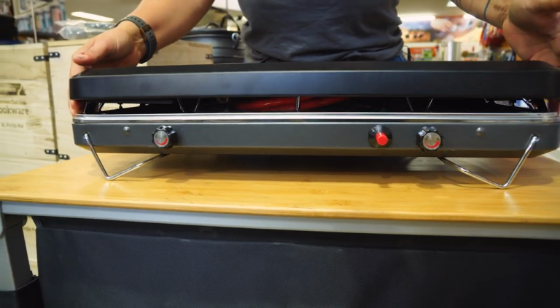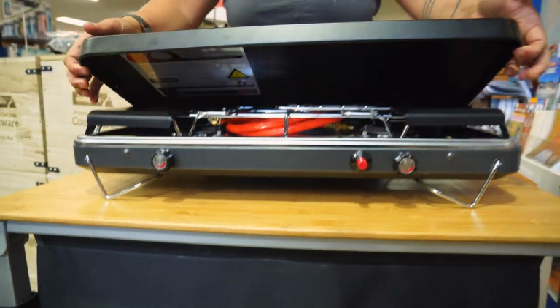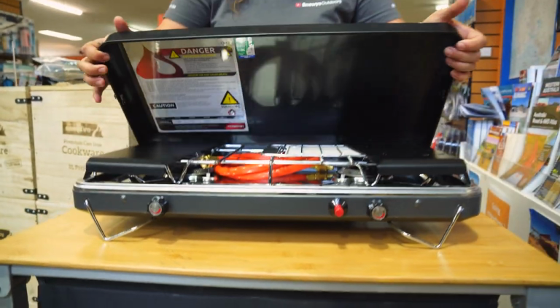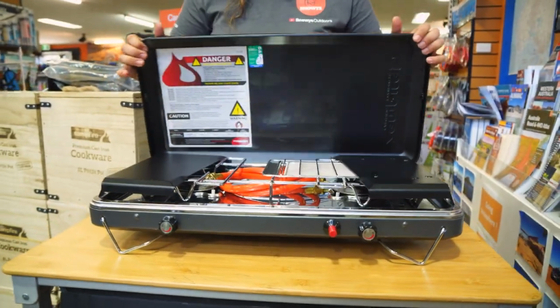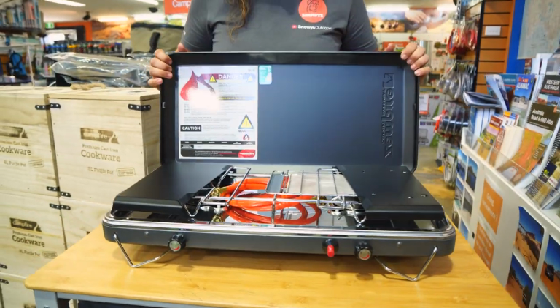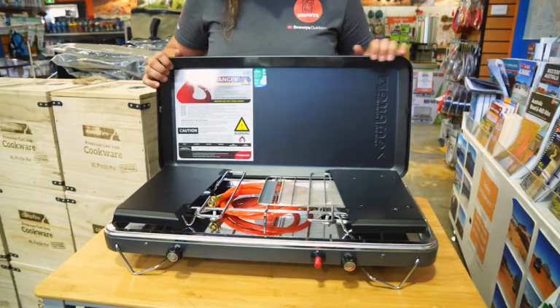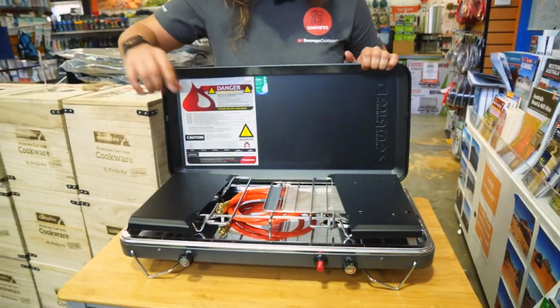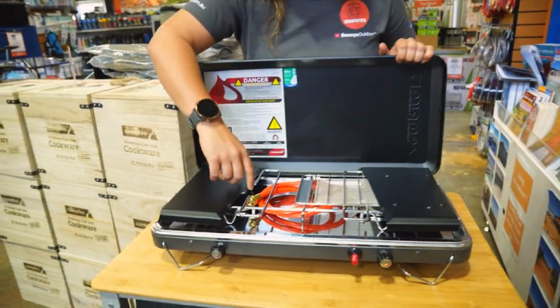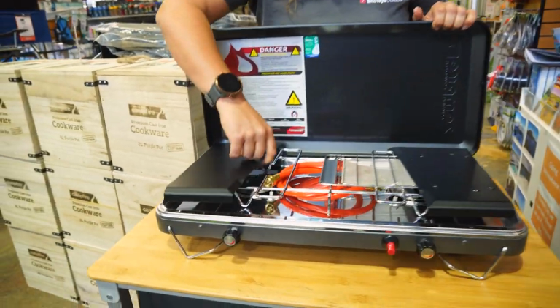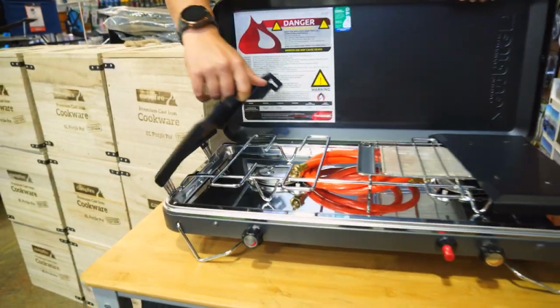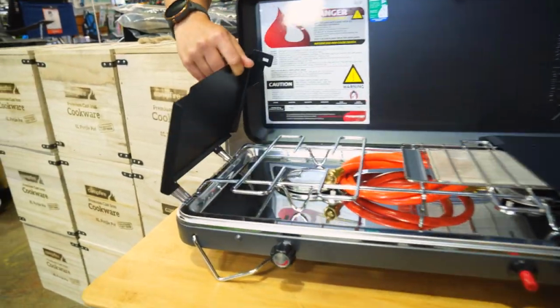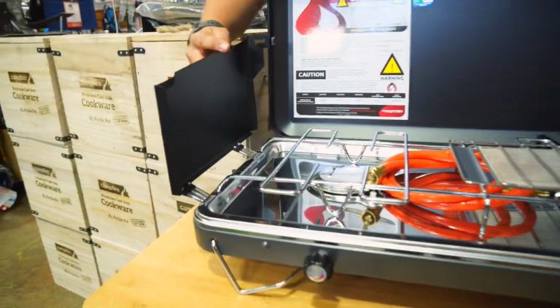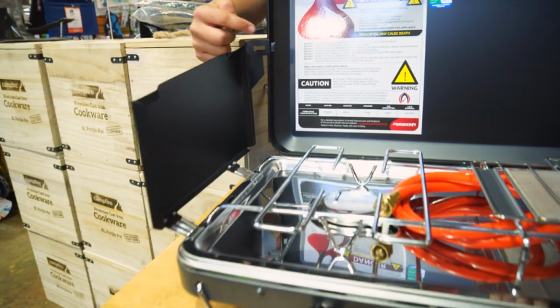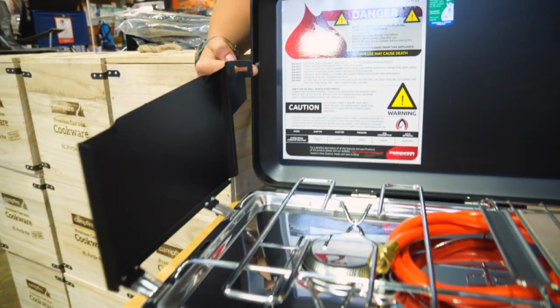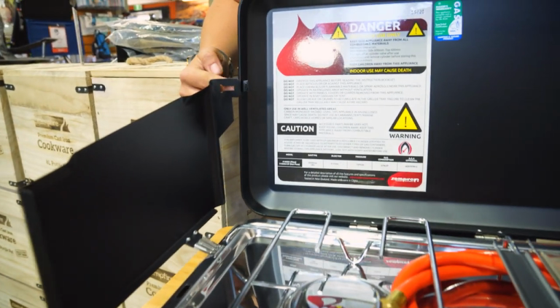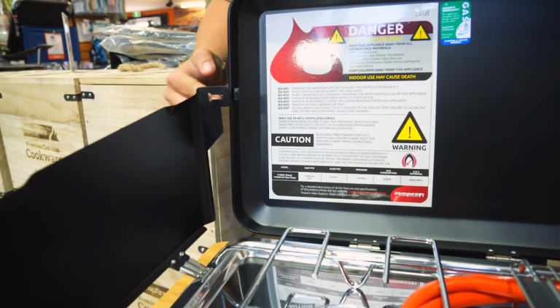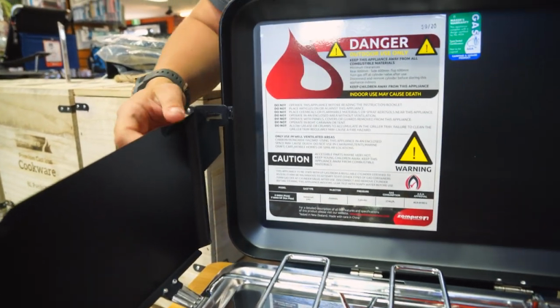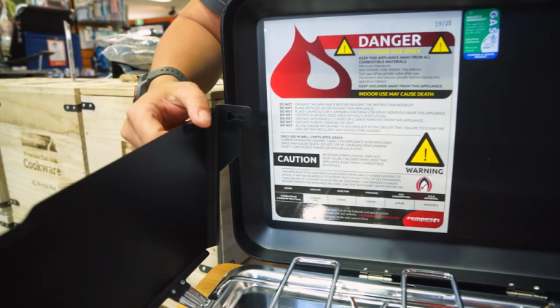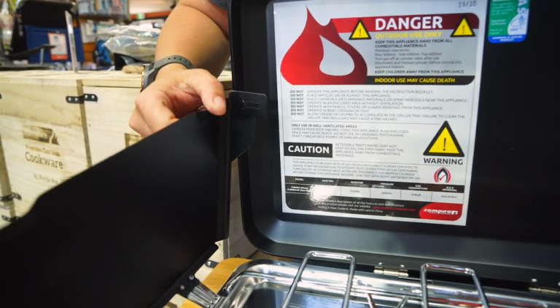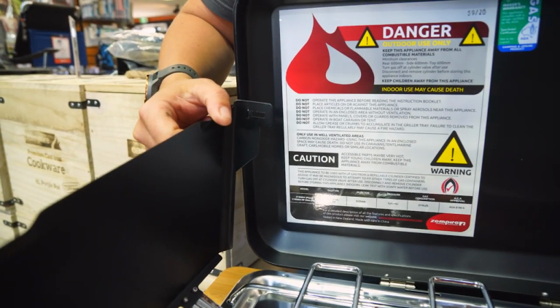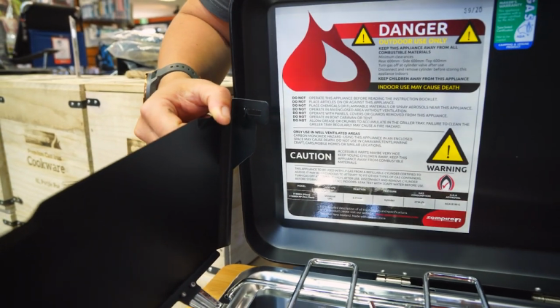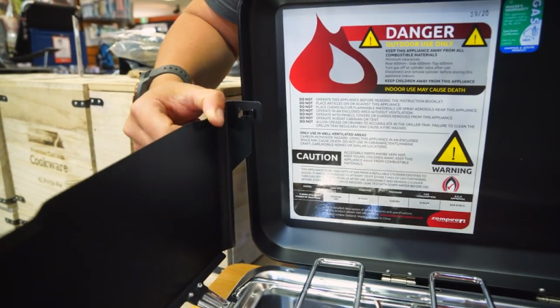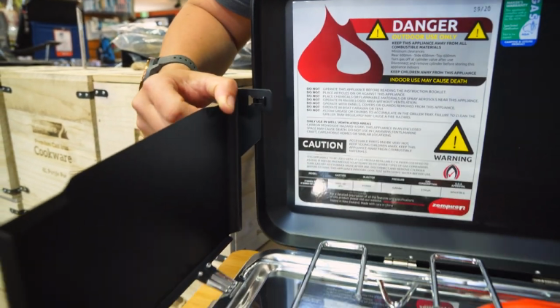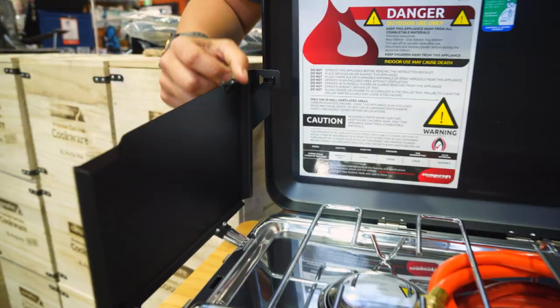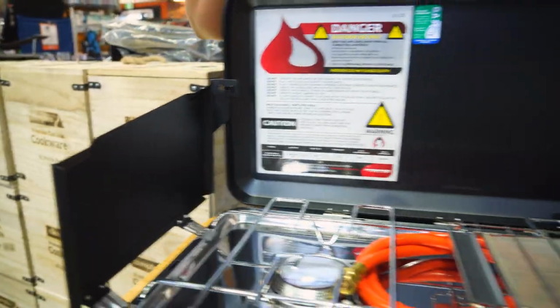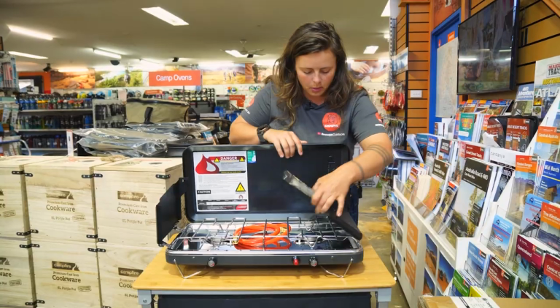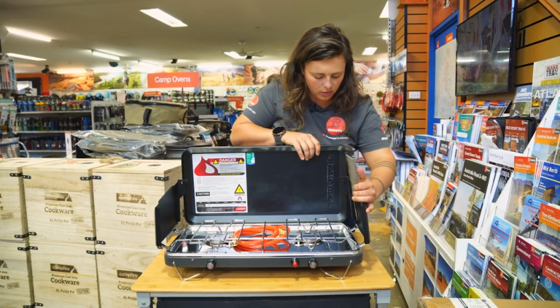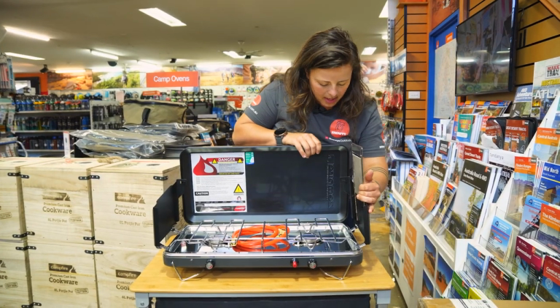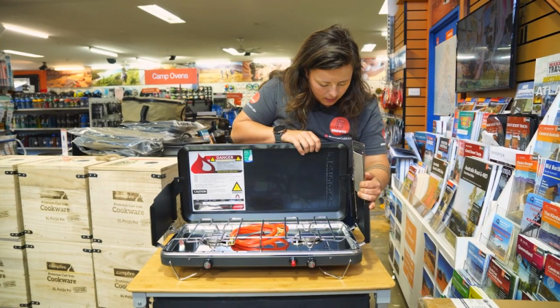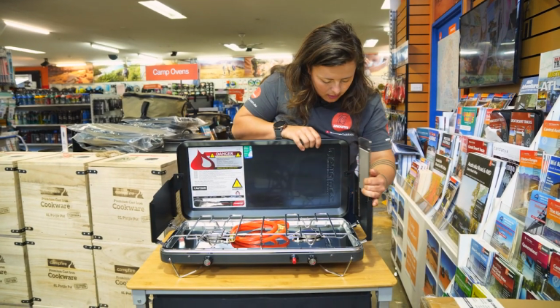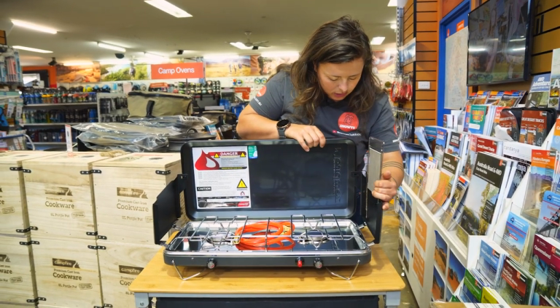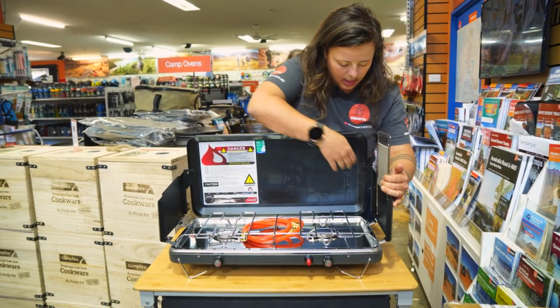We'll lift the lid up open here. We've got two wind guards on either side — there's a little notch and catch on either side. We'll just slide that in and lock it into place, and do the same on the other windshield.